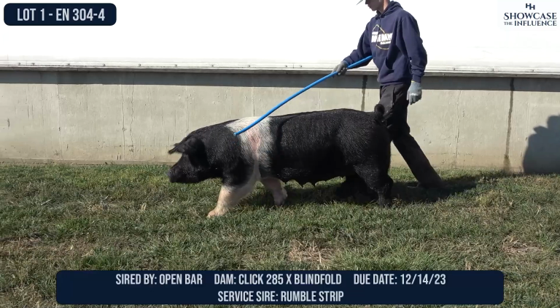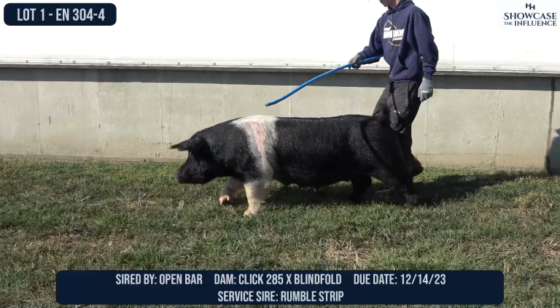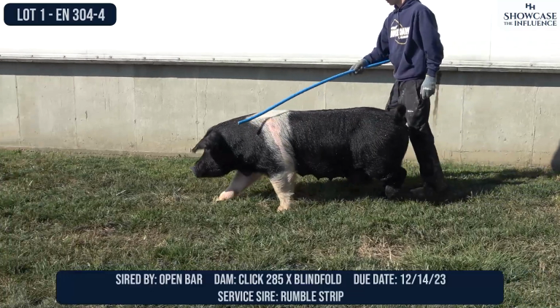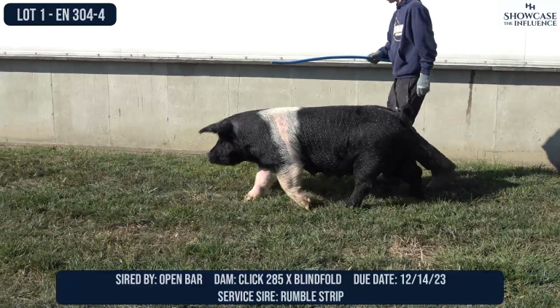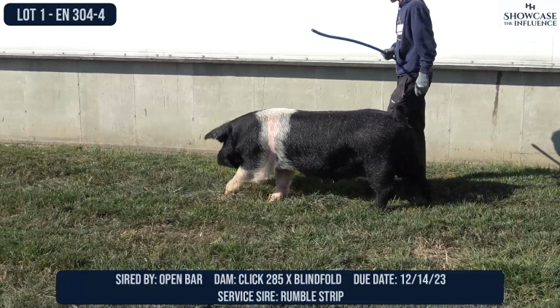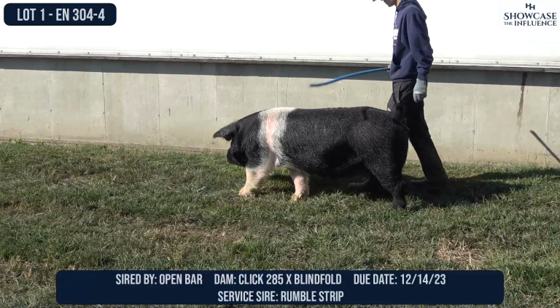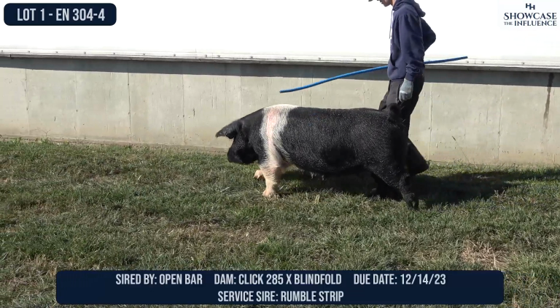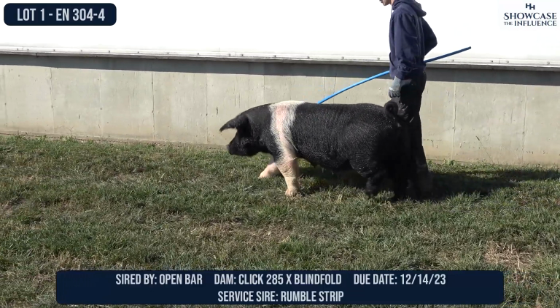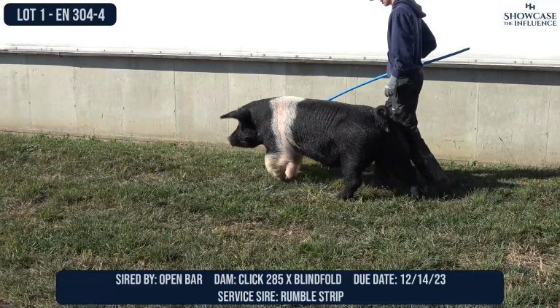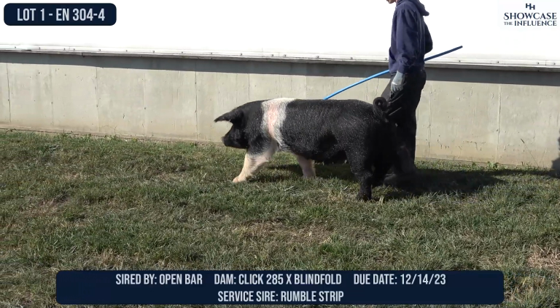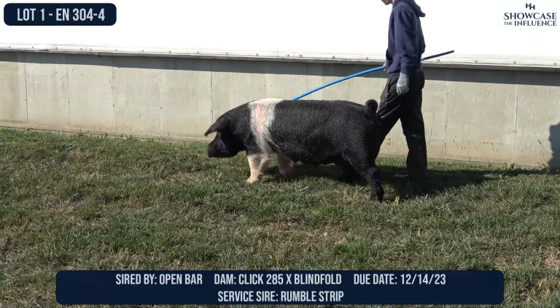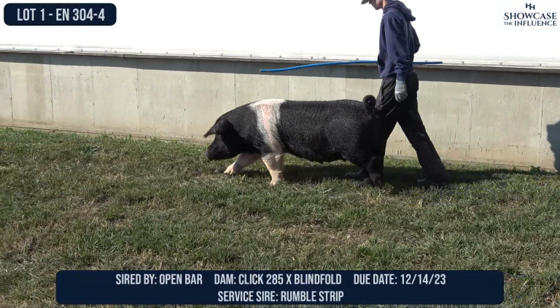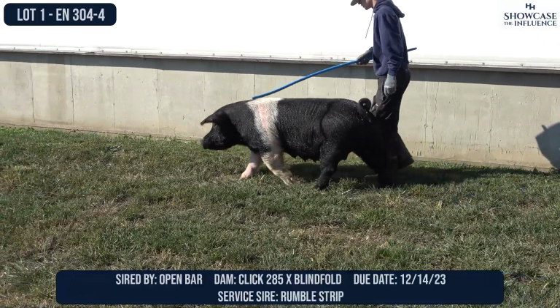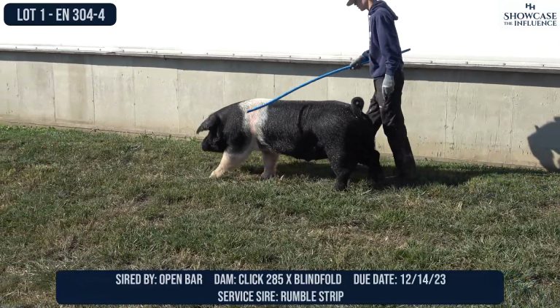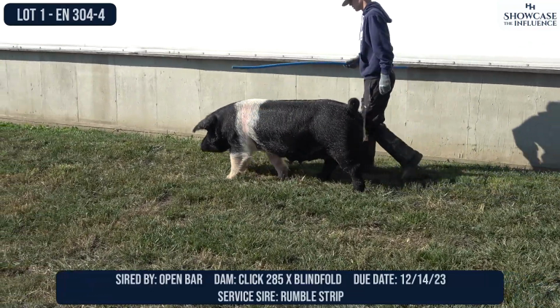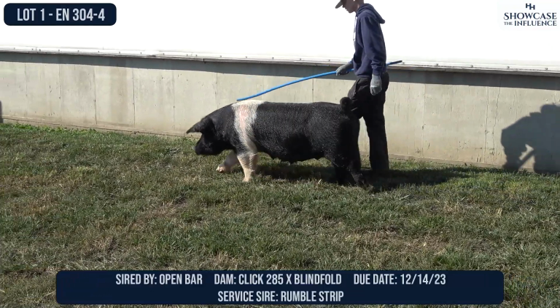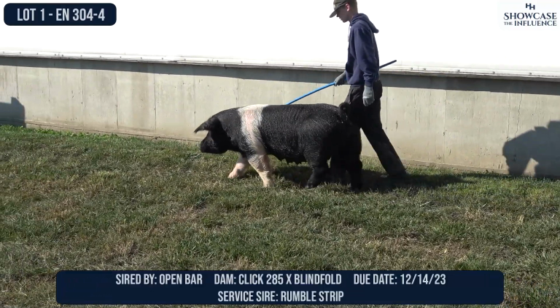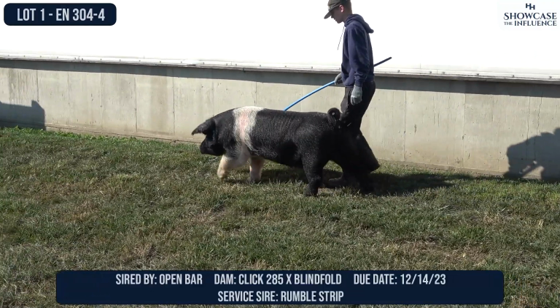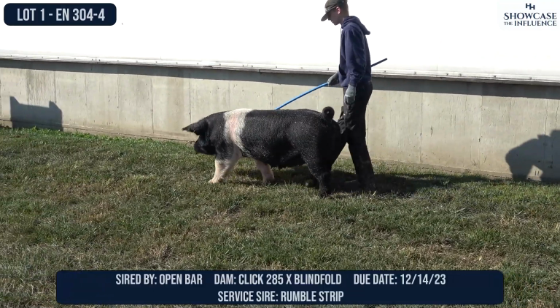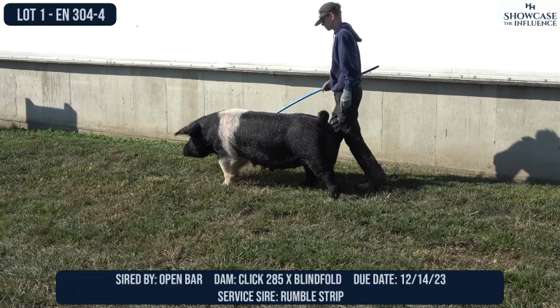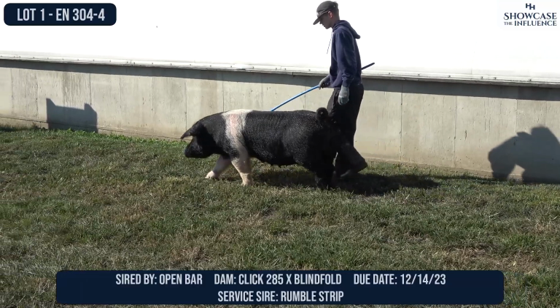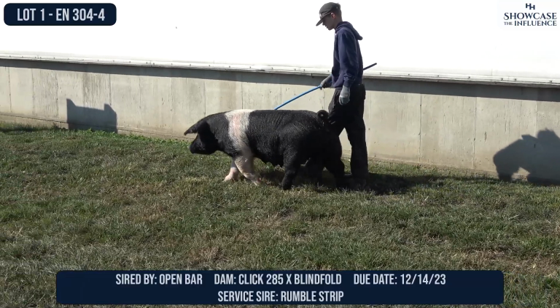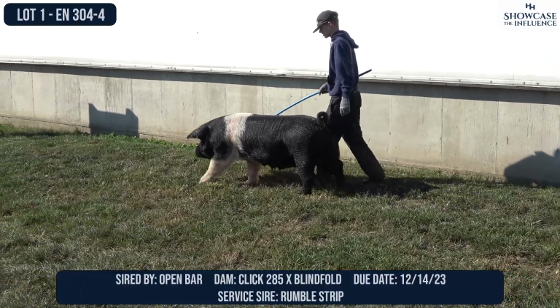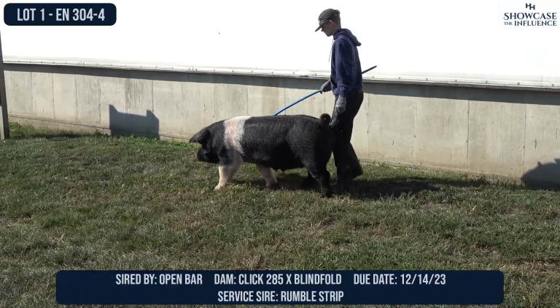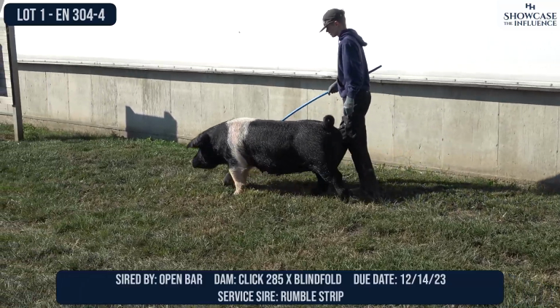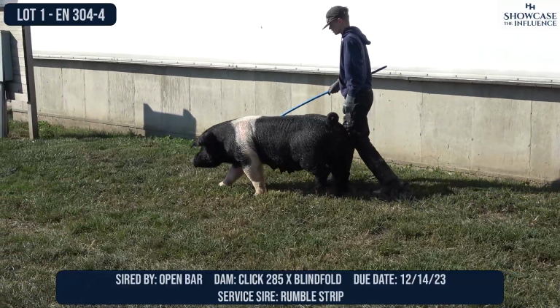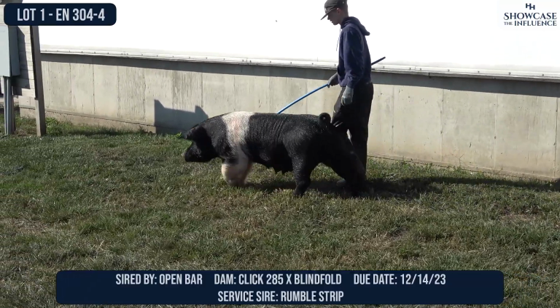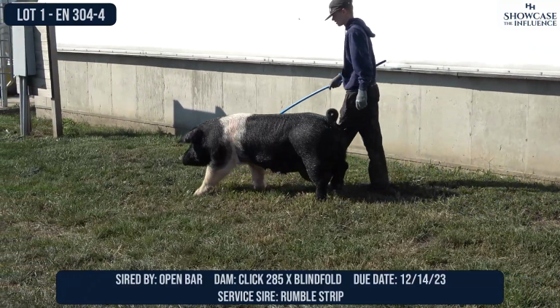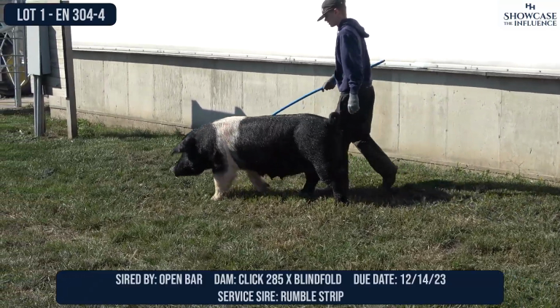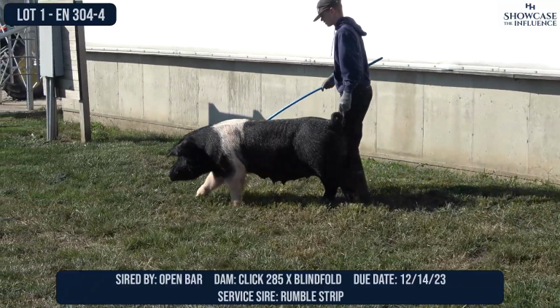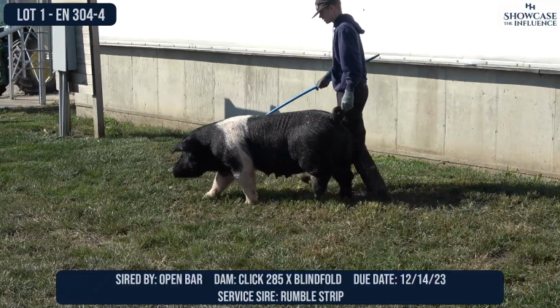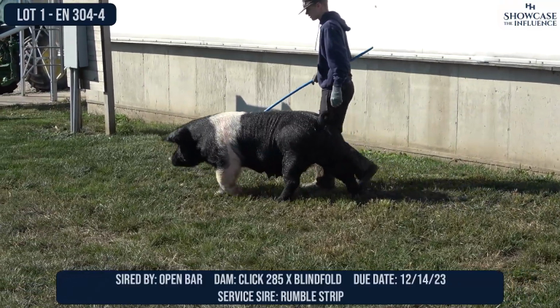Your first impression of this sow is that she is stout, and I can promise you that is to the bone. She is heavy, heavy duty.